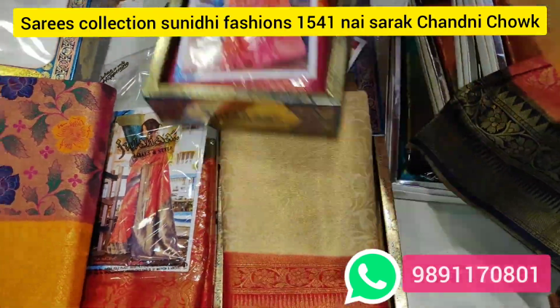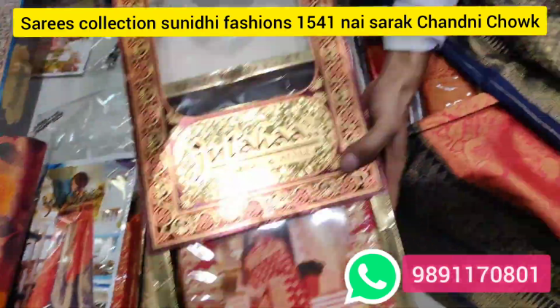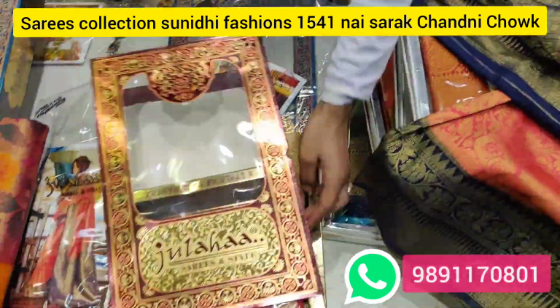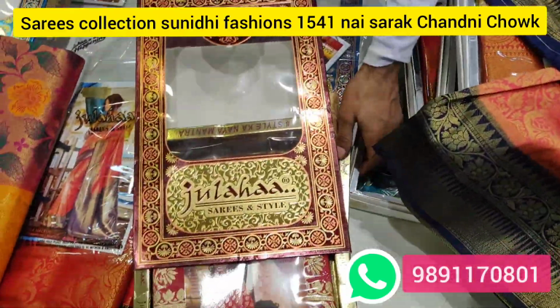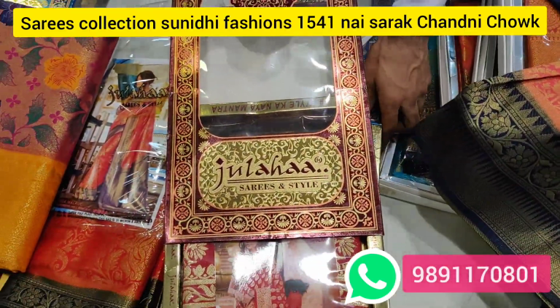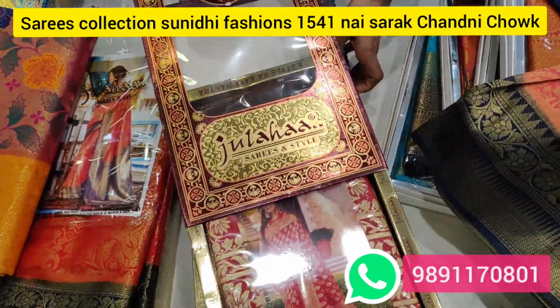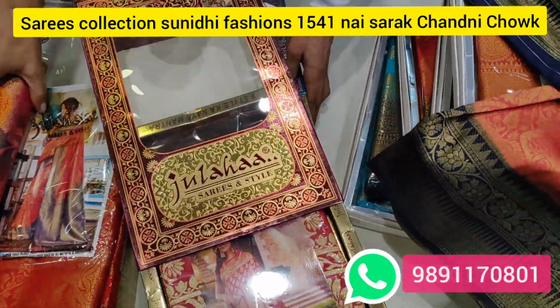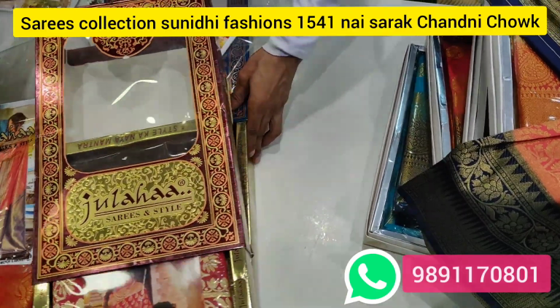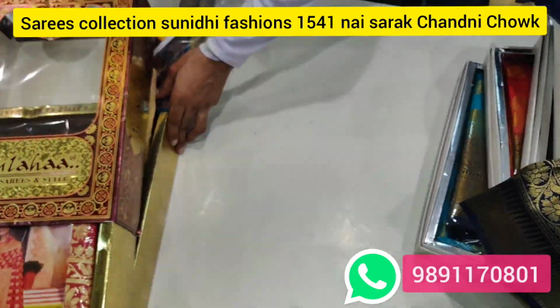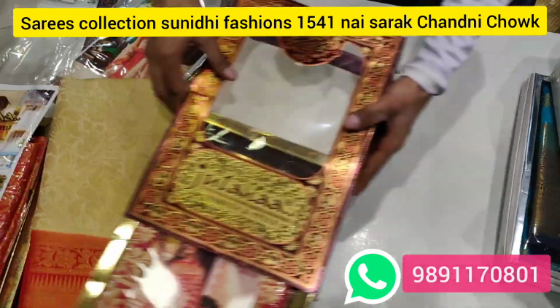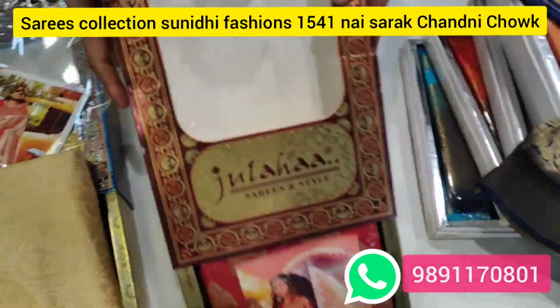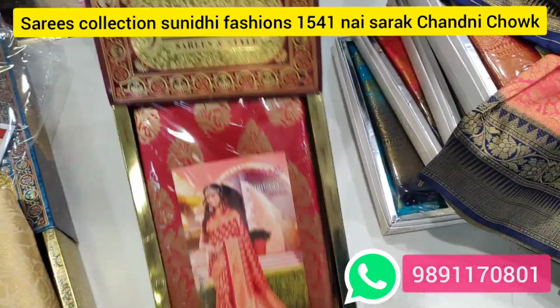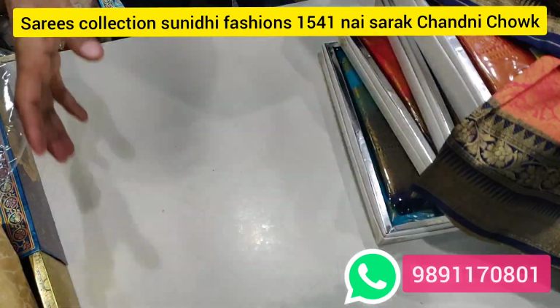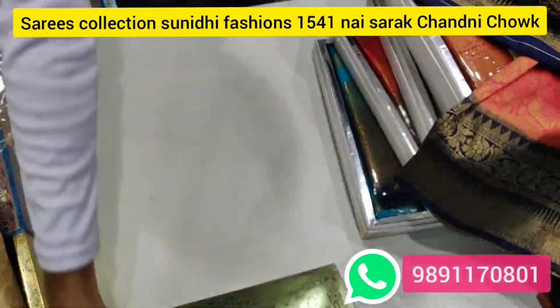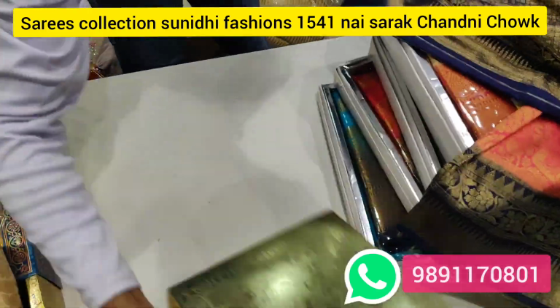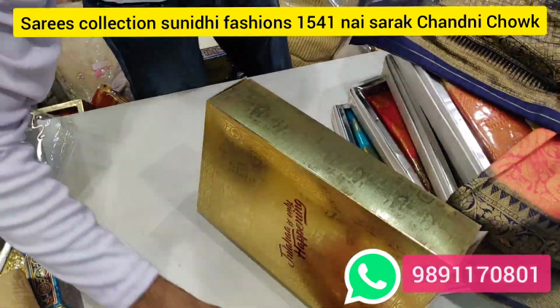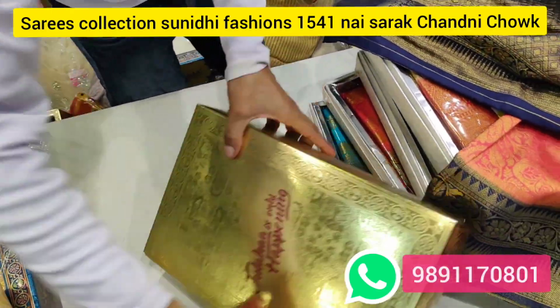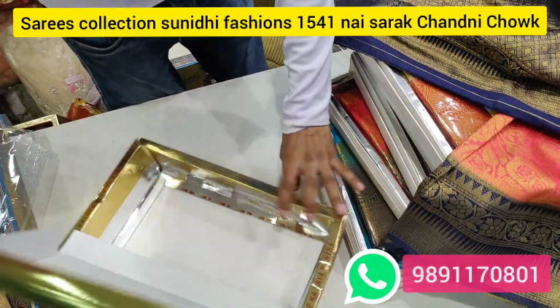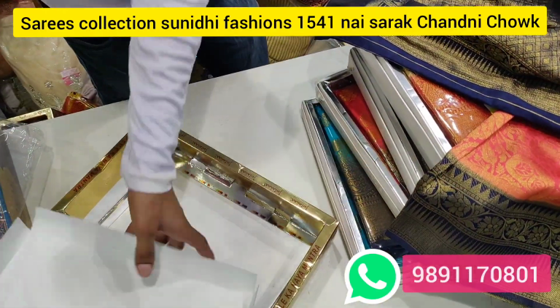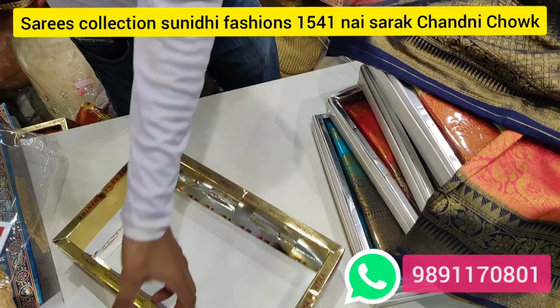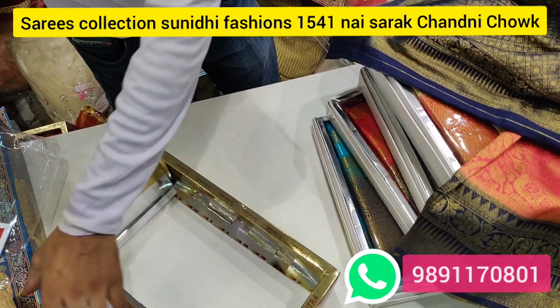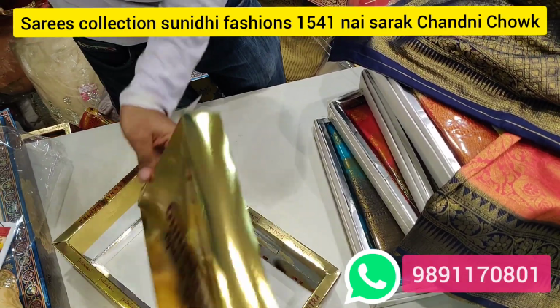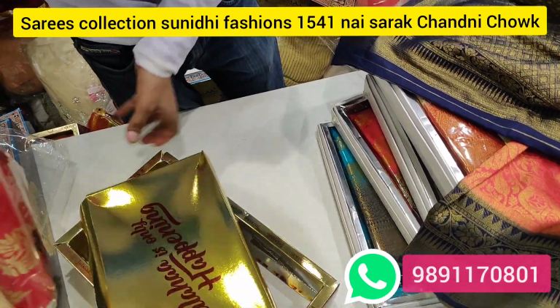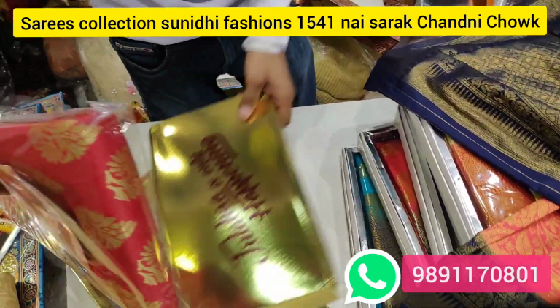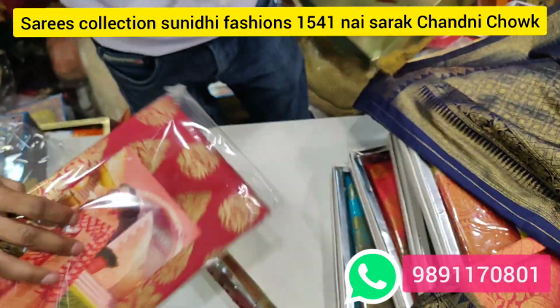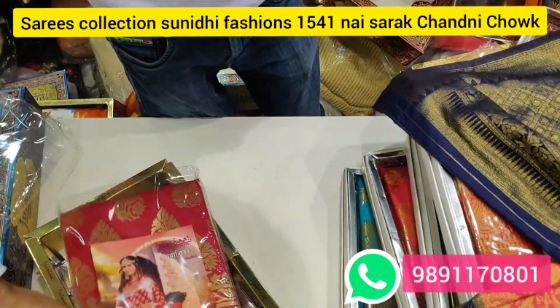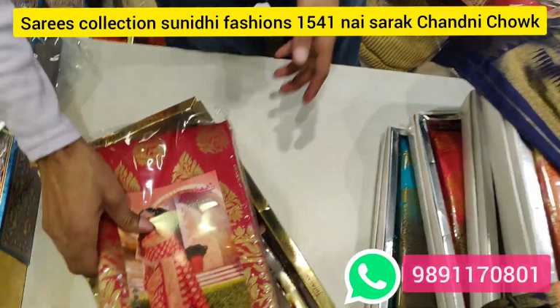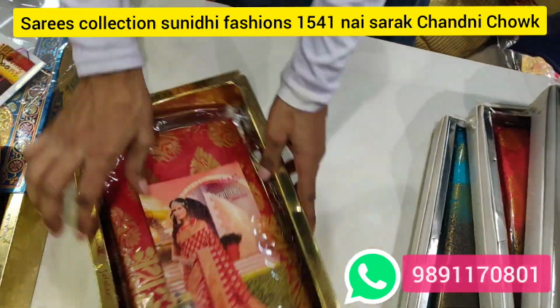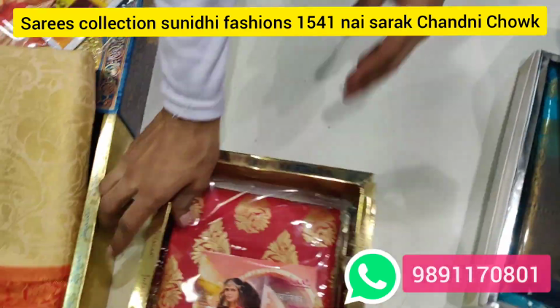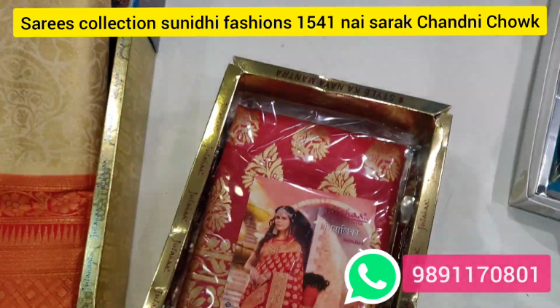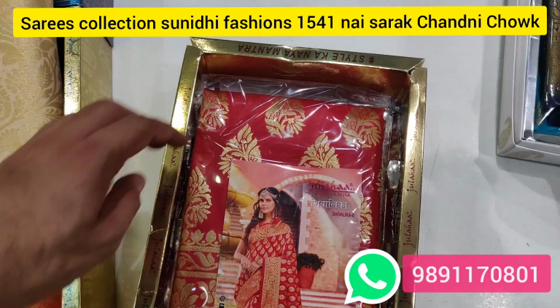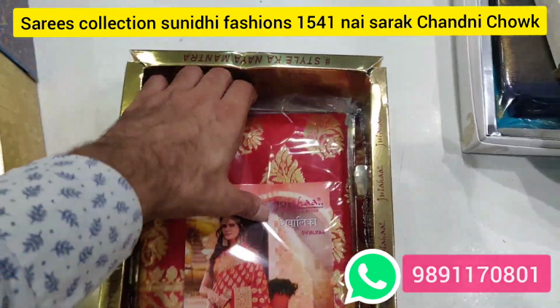You will get the rates. You need to try just one time. We have bridal sarees, red sarees — you will get all your colors.